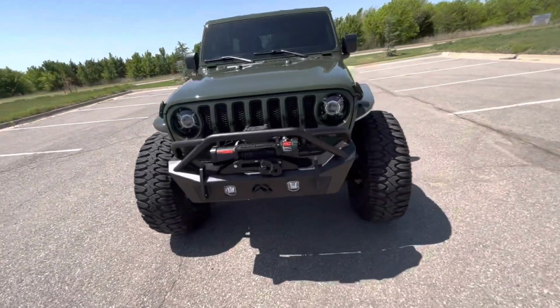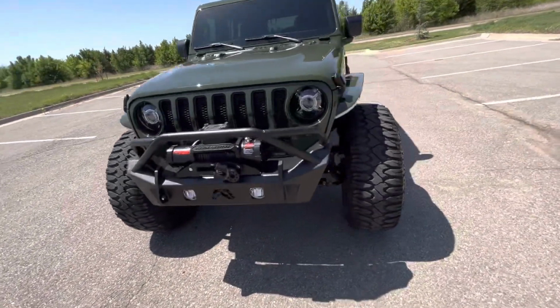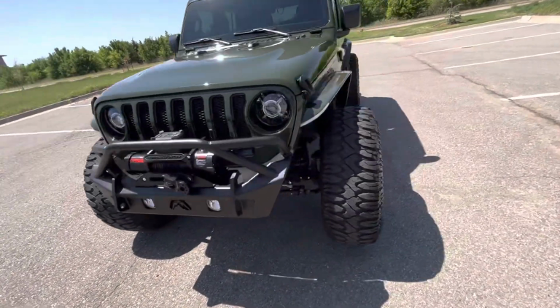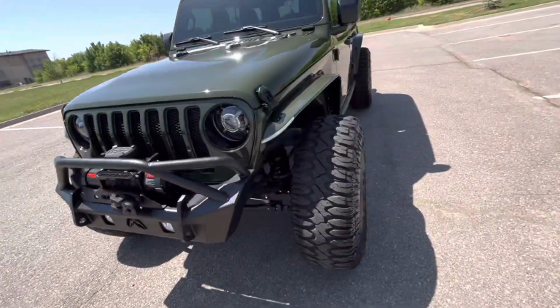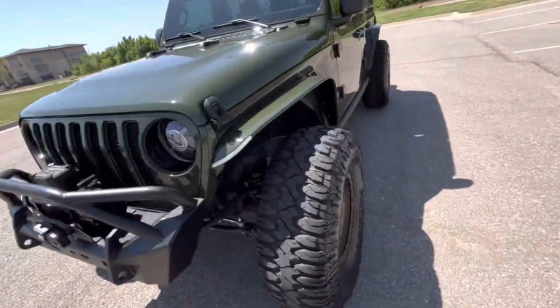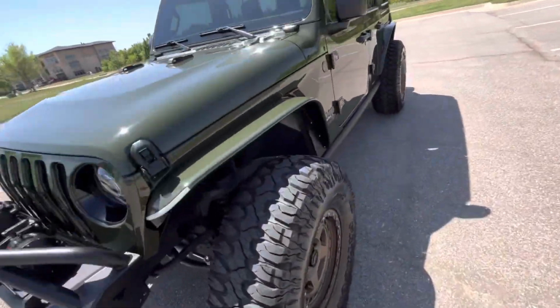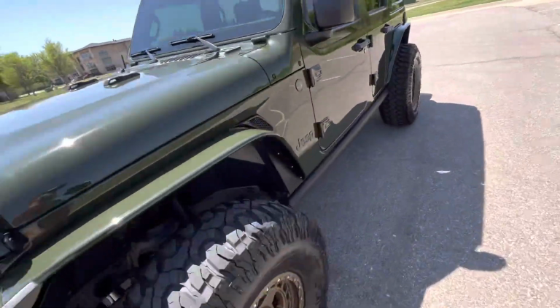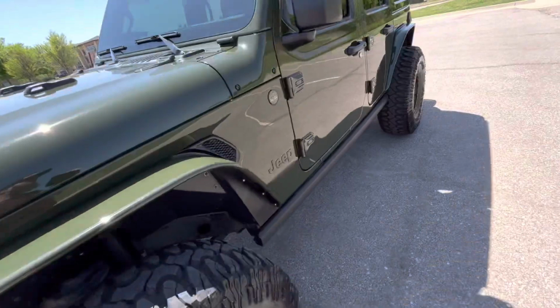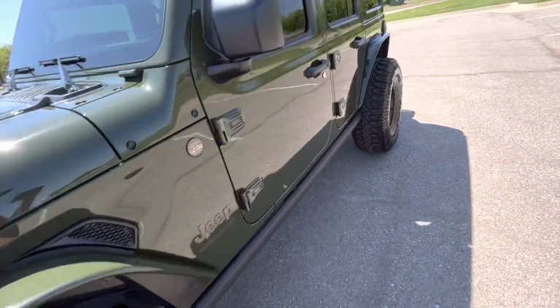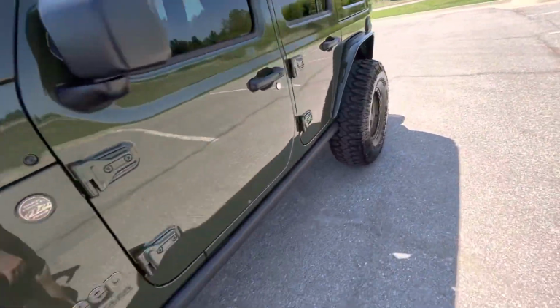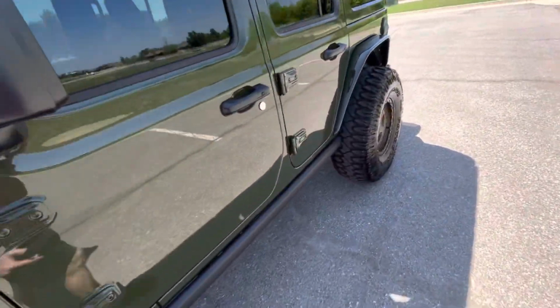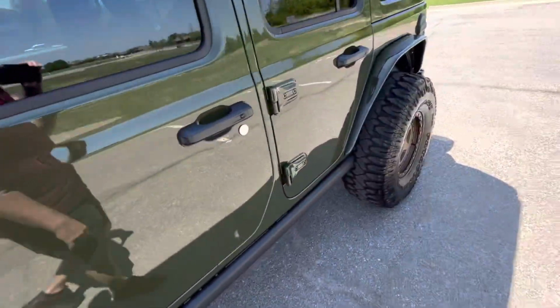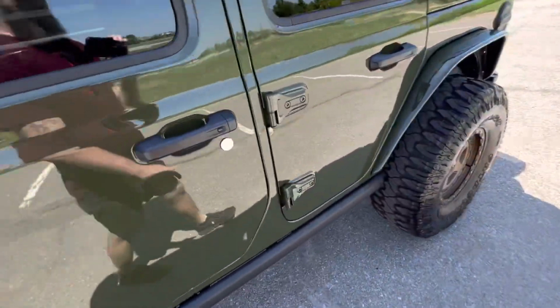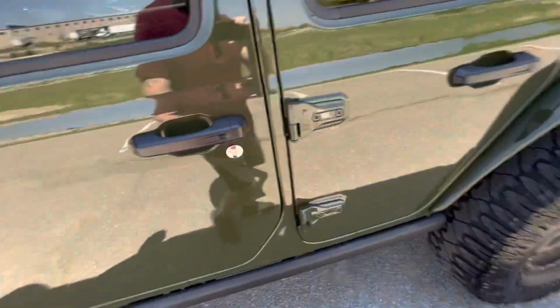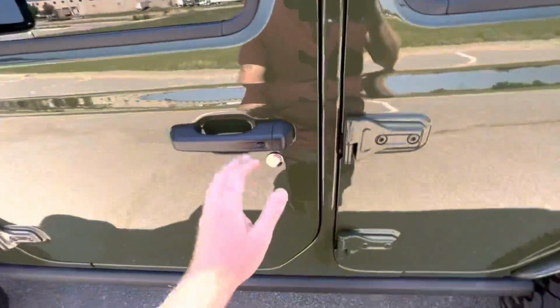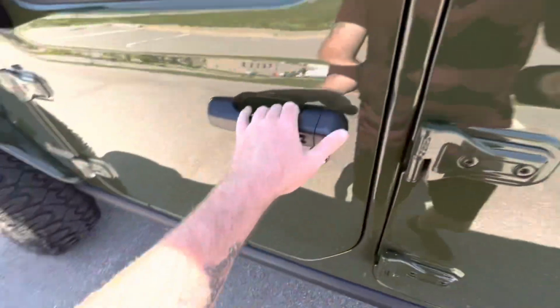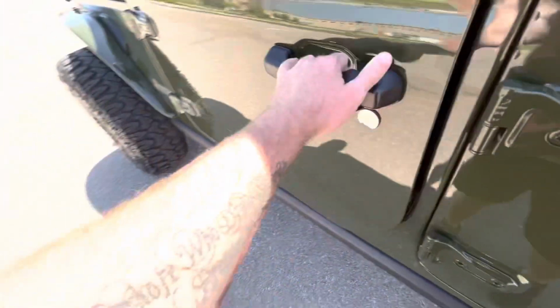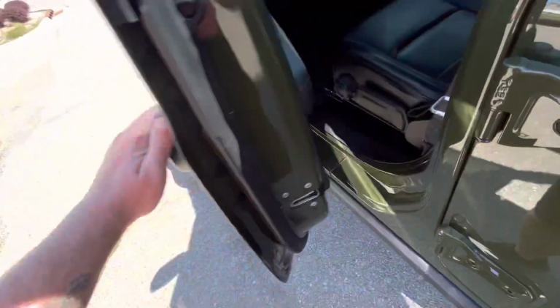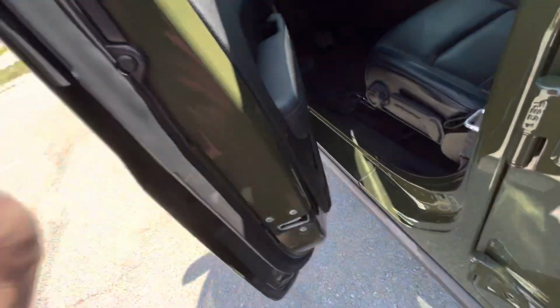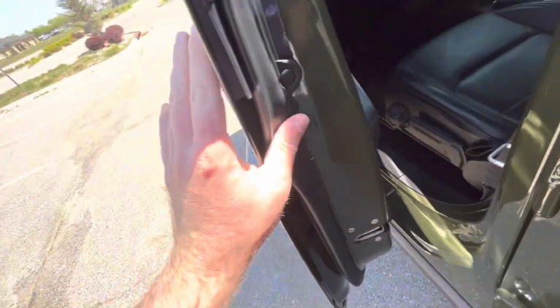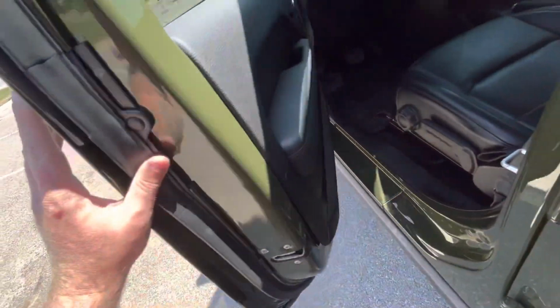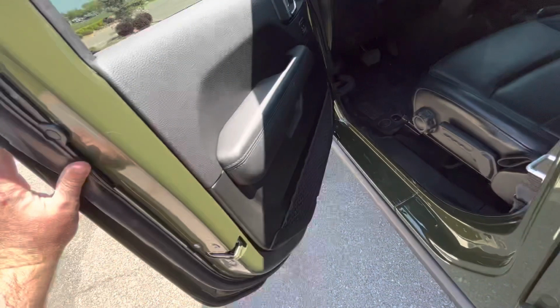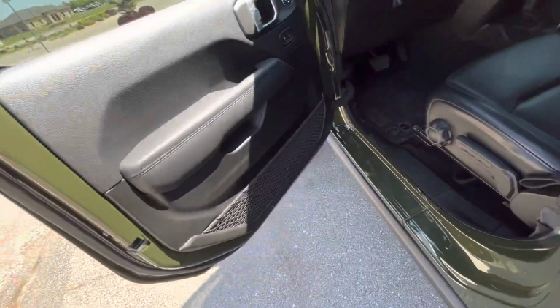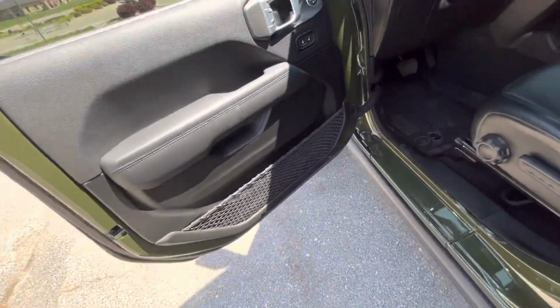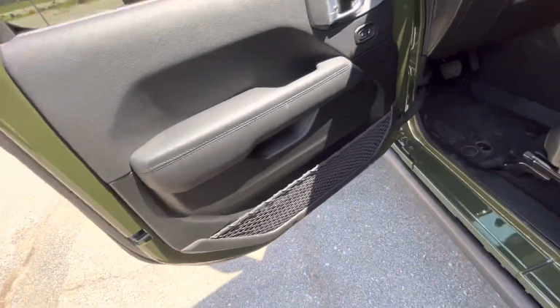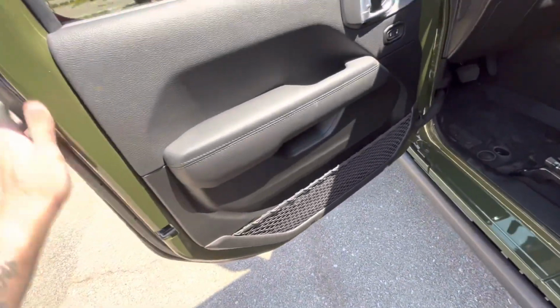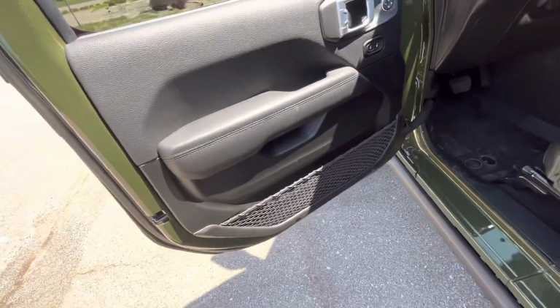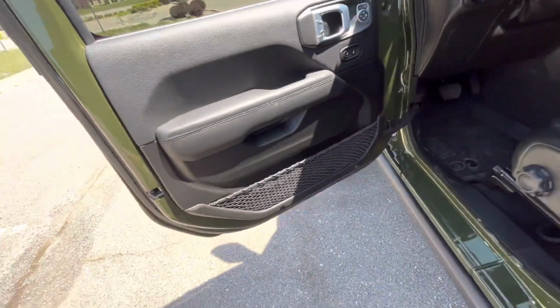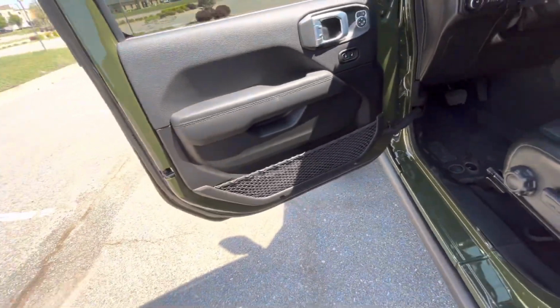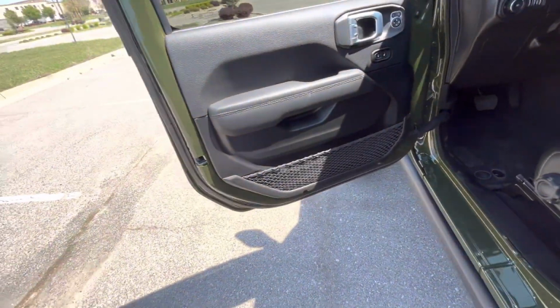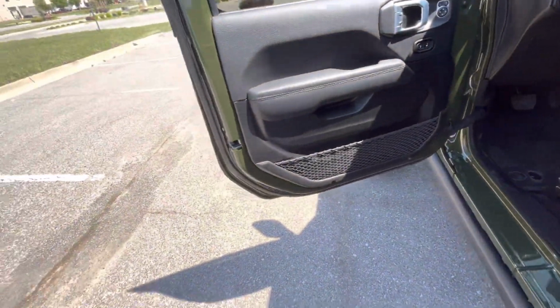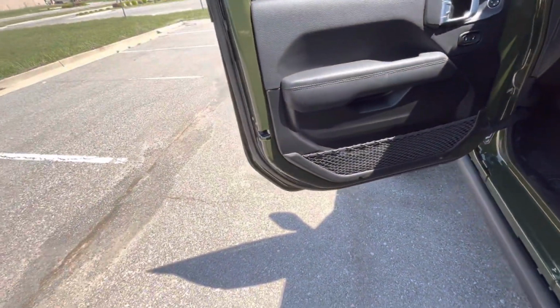This is something you could daily drive honestly. With the four-cylinder turbo, you're not going to get the awful fuel economy that the V6 gets. It's just a great setup honestly, especially with the ASP transmission in it as well.